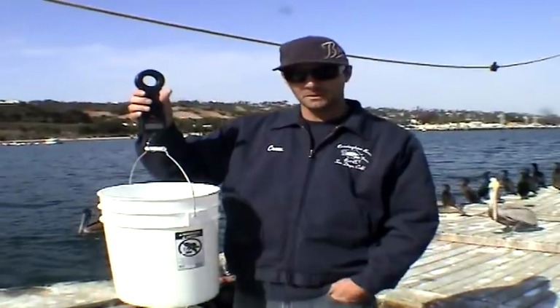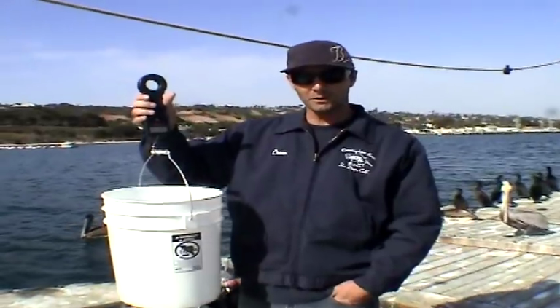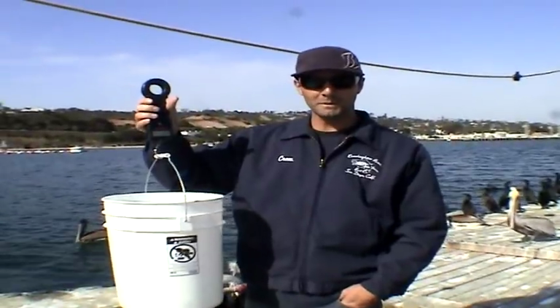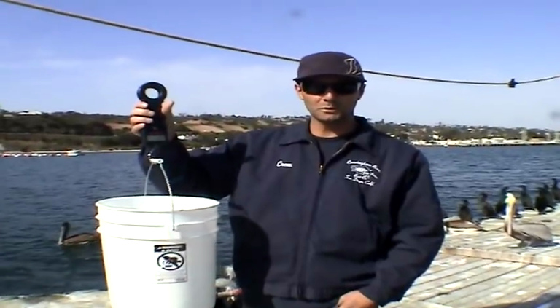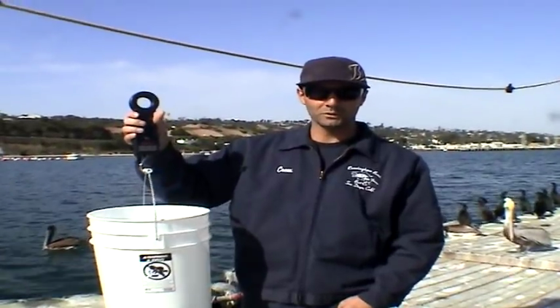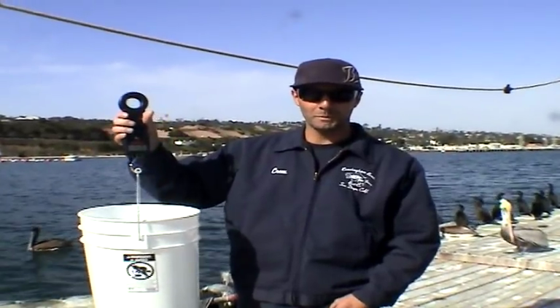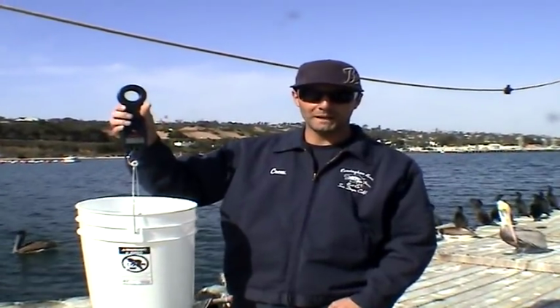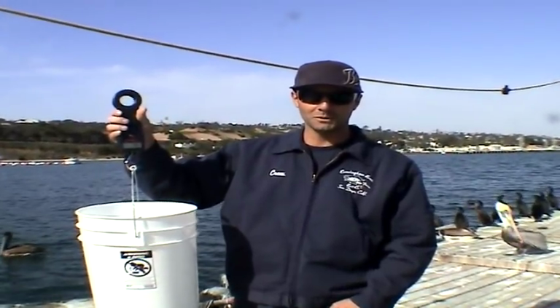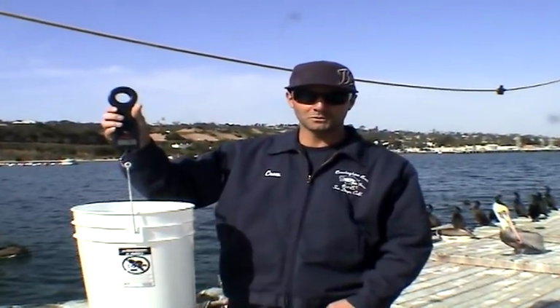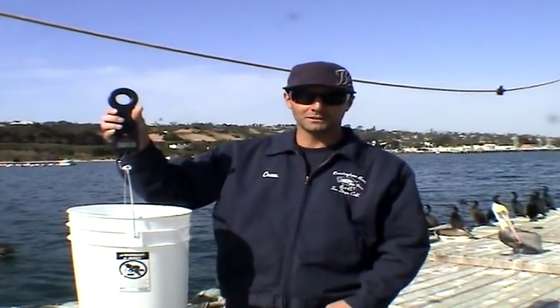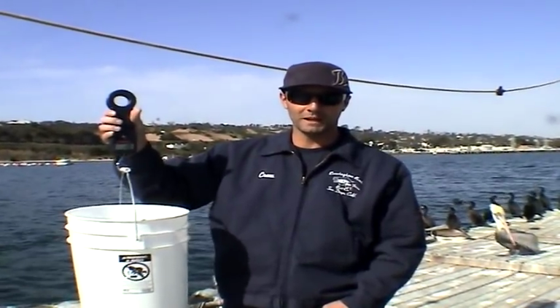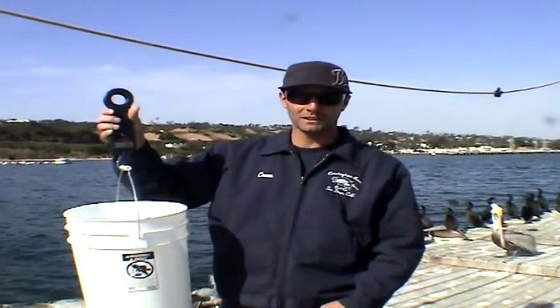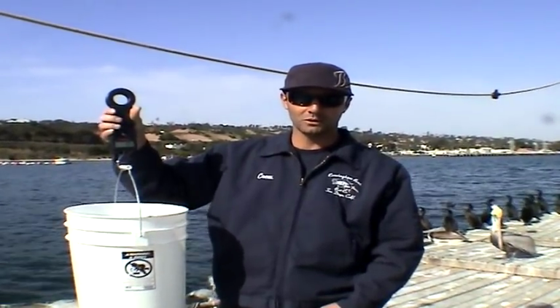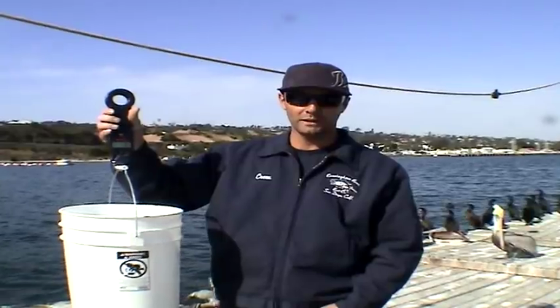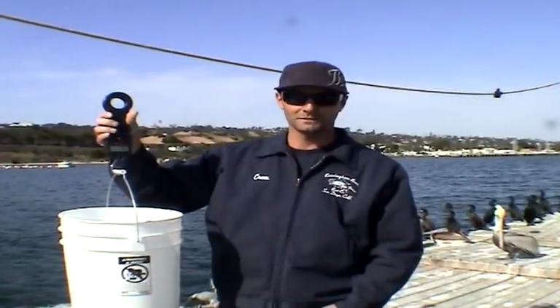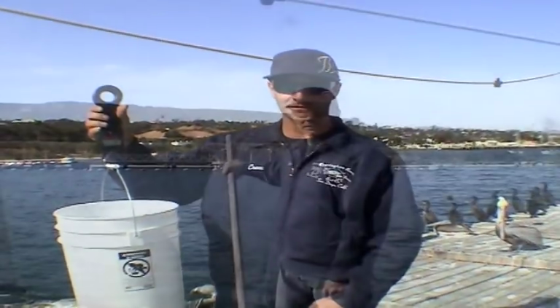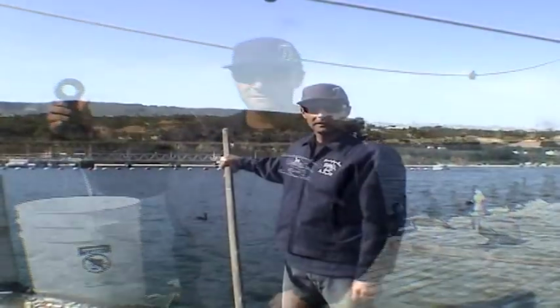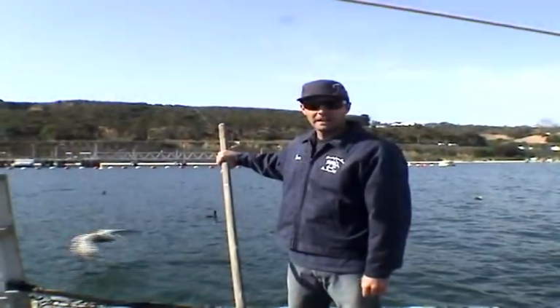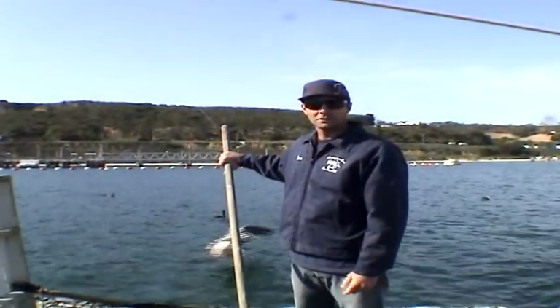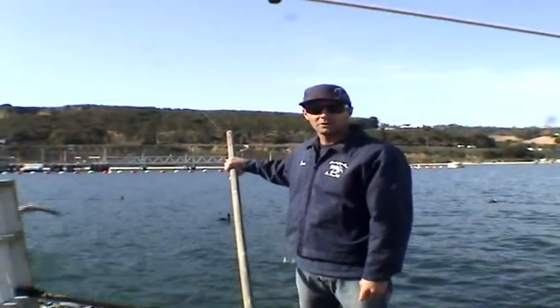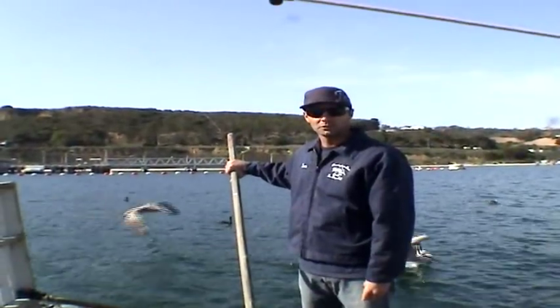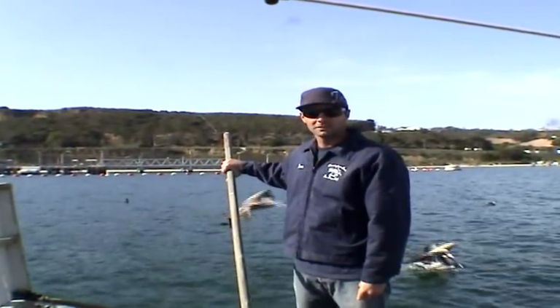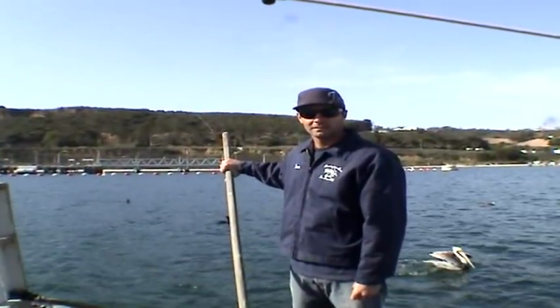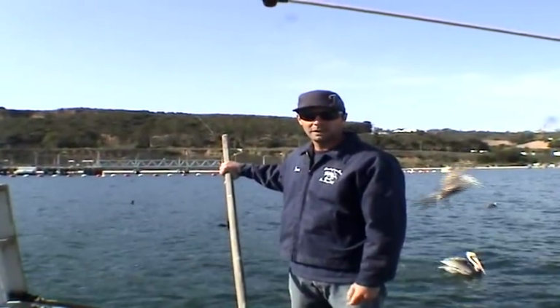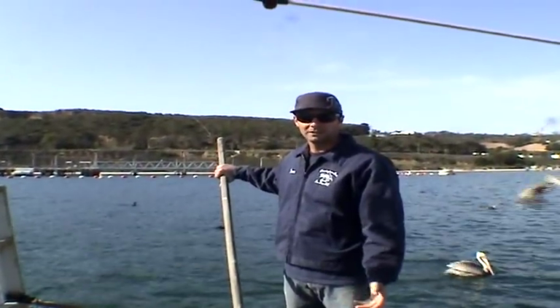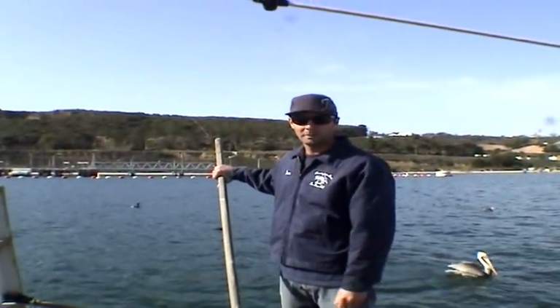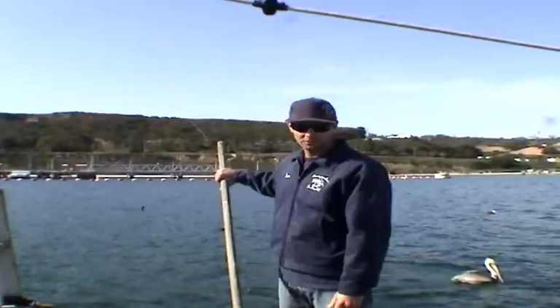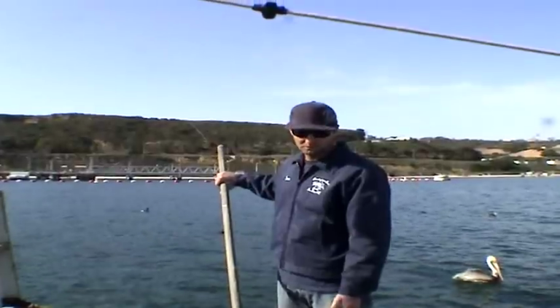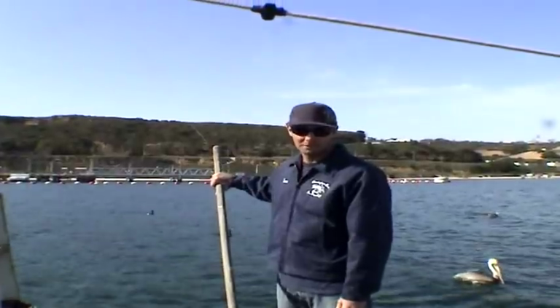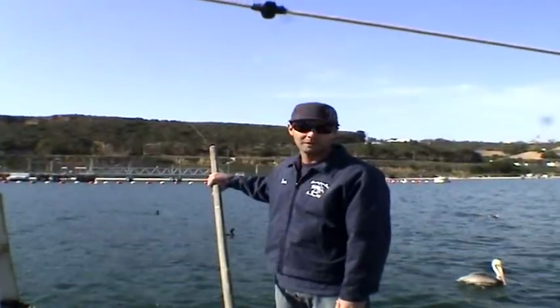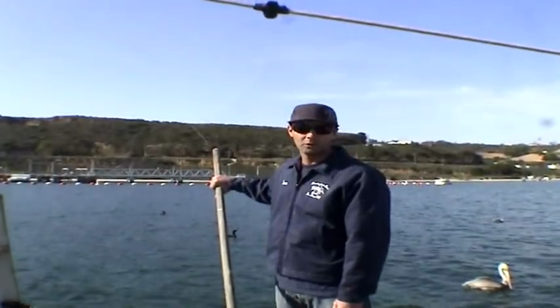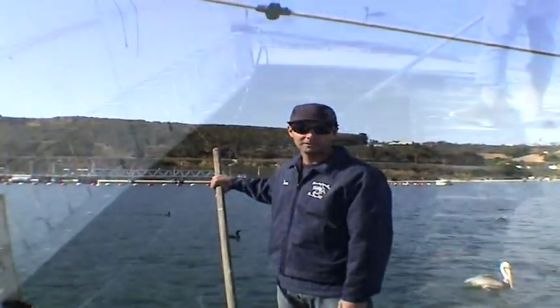The bucket weighs about 2 pounds, so when we put the bait in we'll just subtract the 2 pounds and get our total weight. Now I'm going to show you what a full scoop looks like. It weighs about 10 pounds. We normally do about 4 passes.